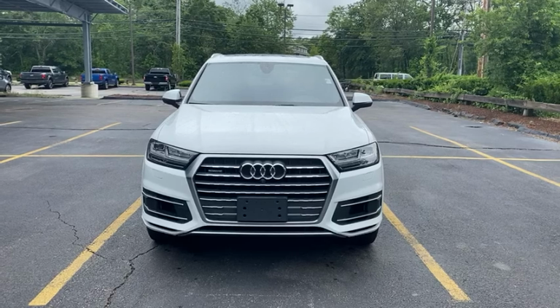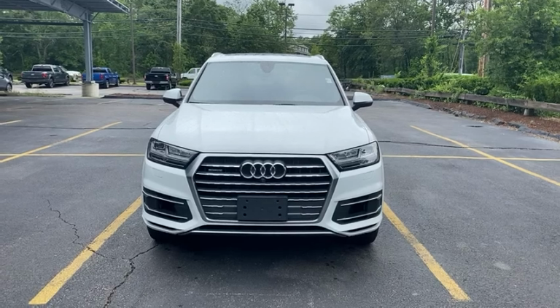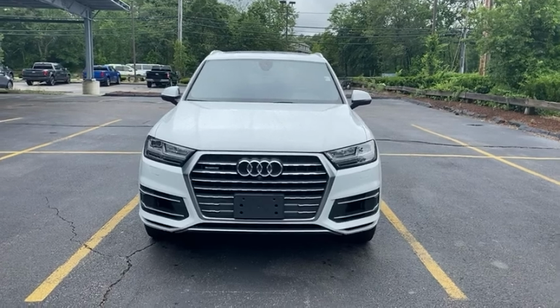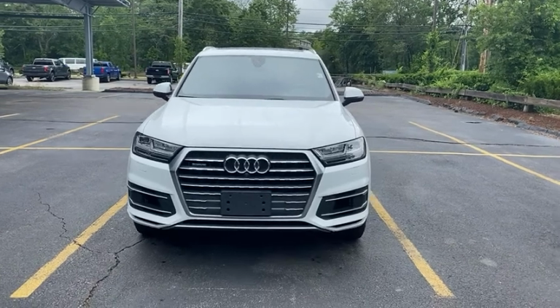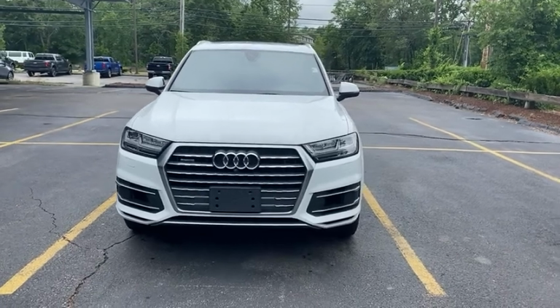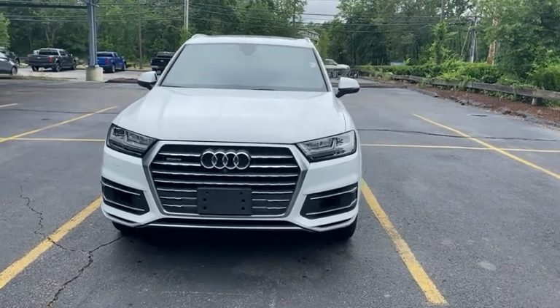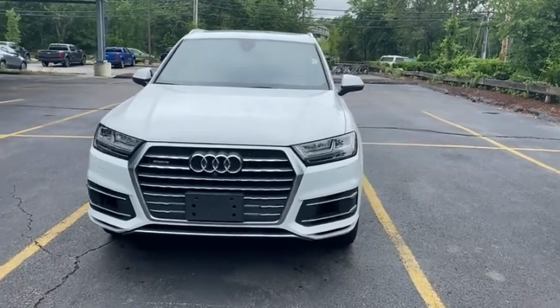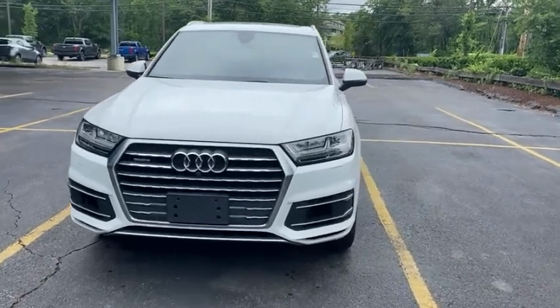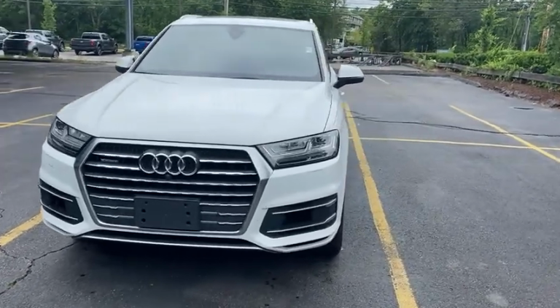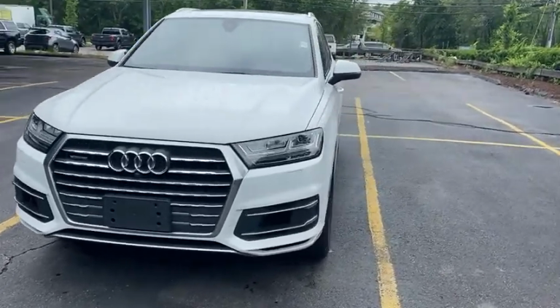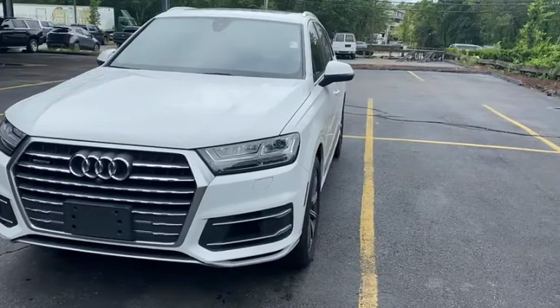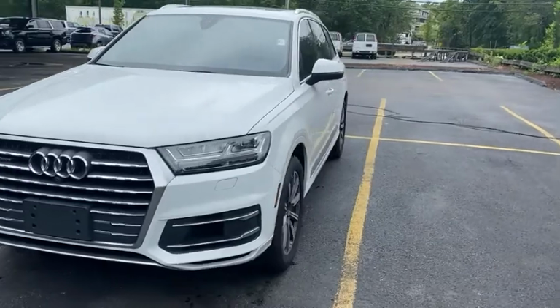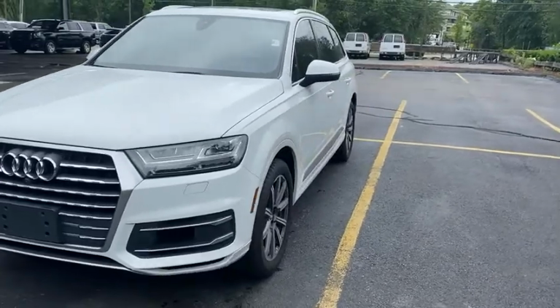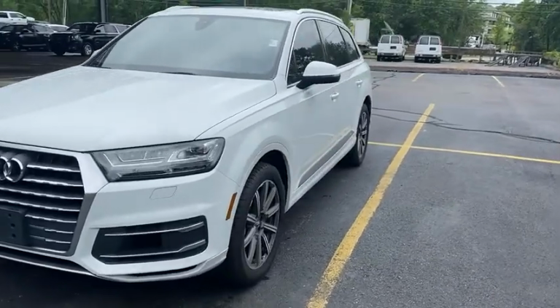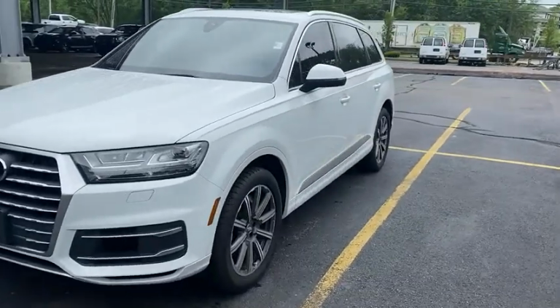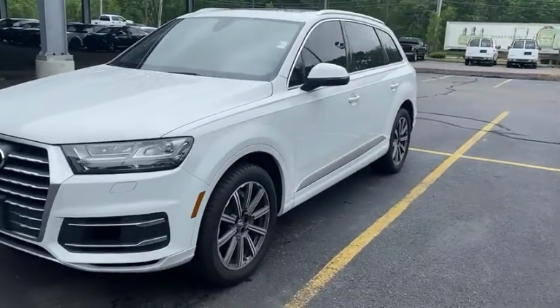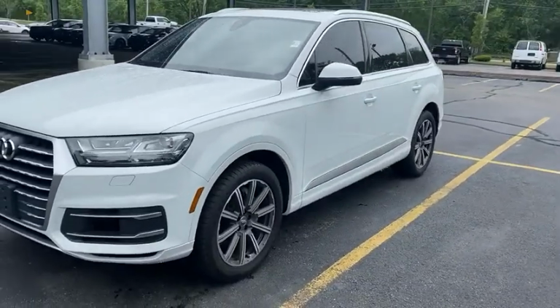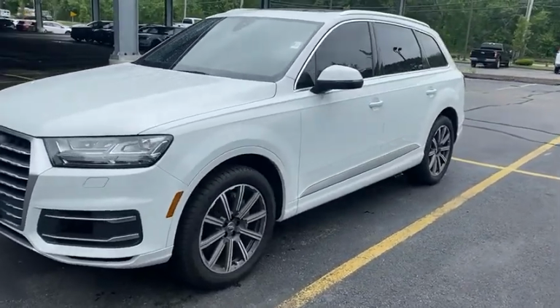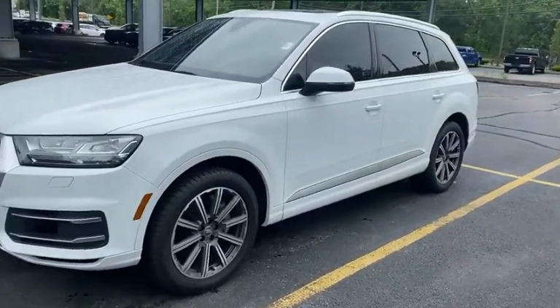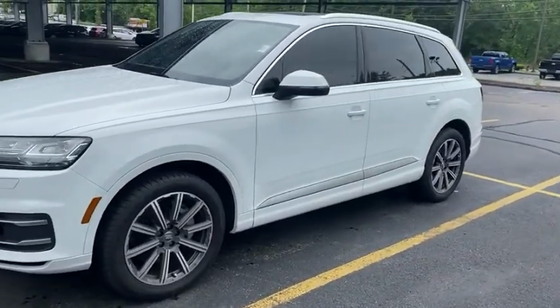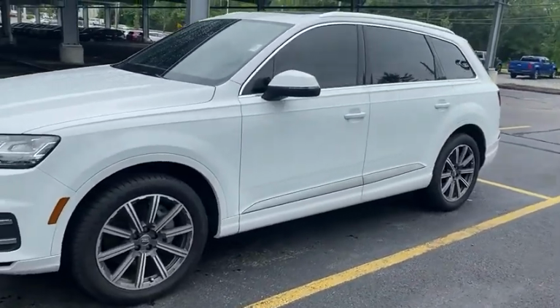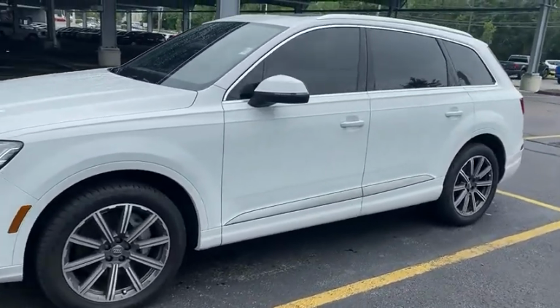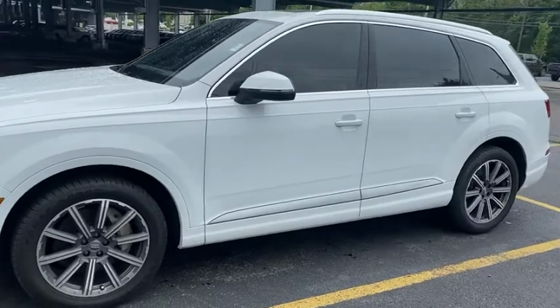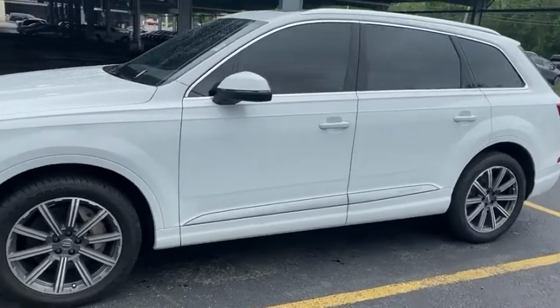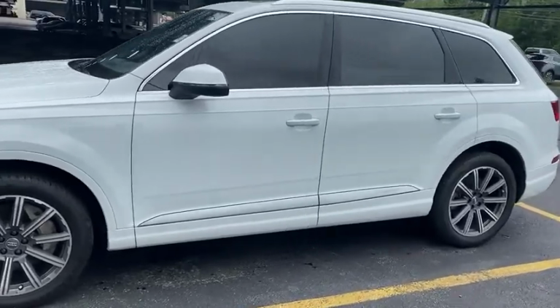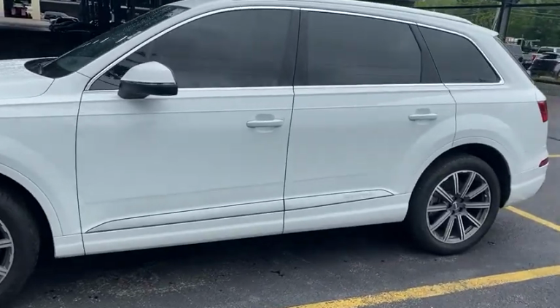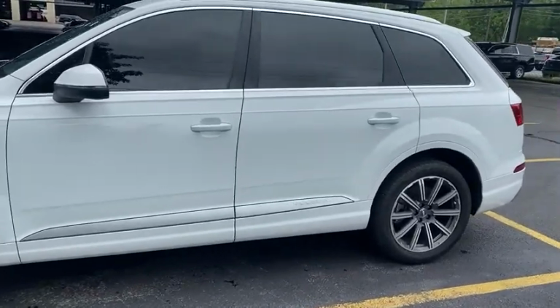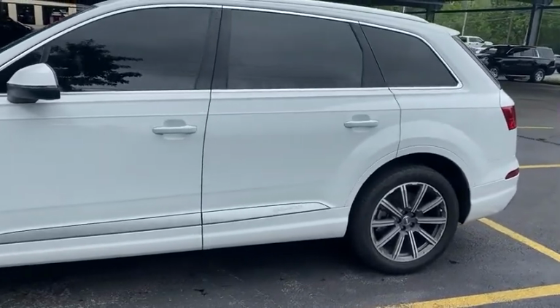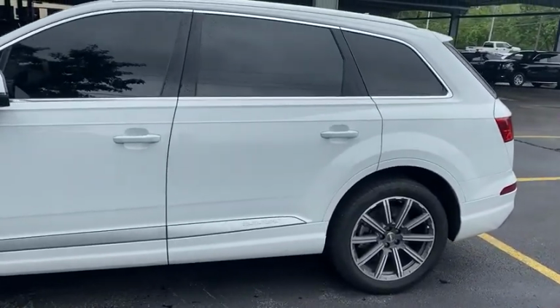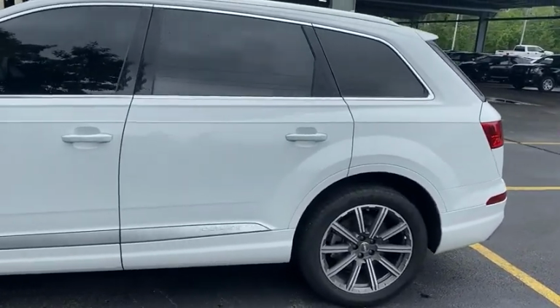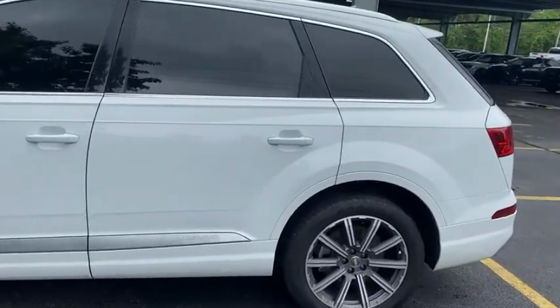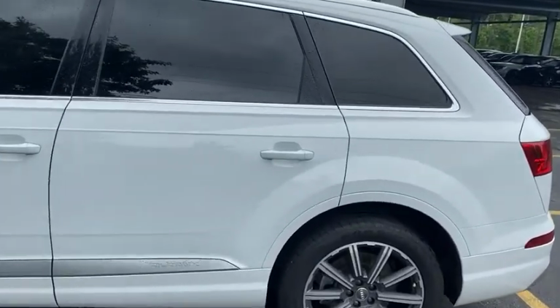Hey guys, Michael with North End Motors here. This is our 2018 Audi Q7. See those front LED headlights — move around the side, there's the rims looking sharp, nice side profile with the Quattro, and that beautiful white exterior as well.